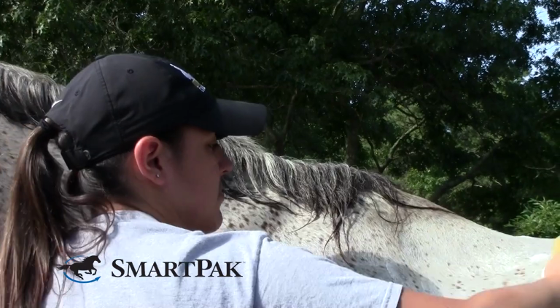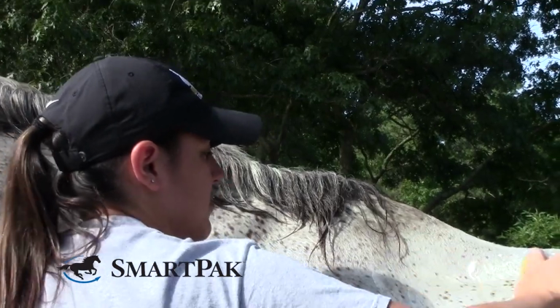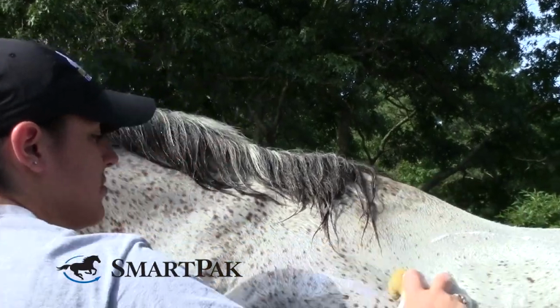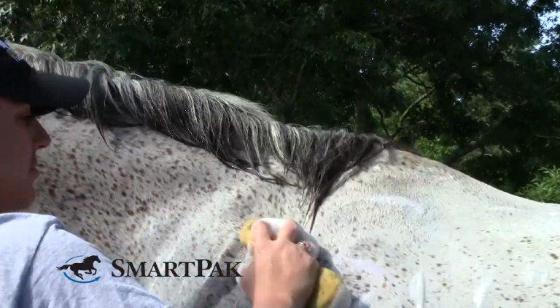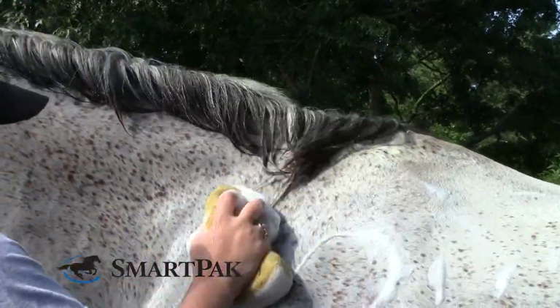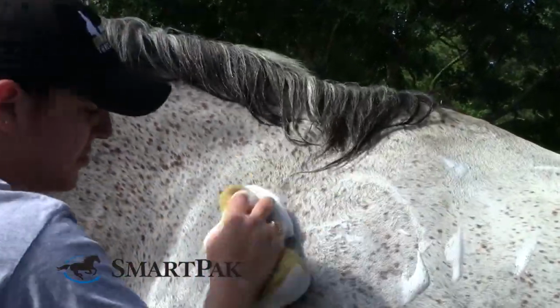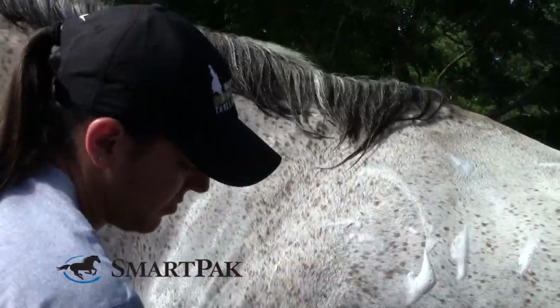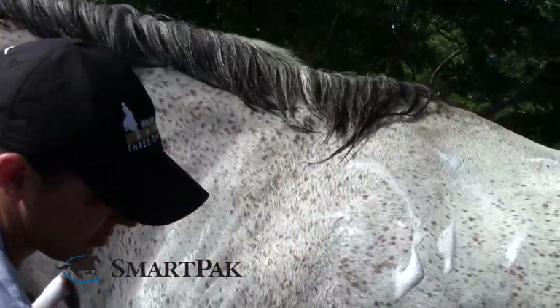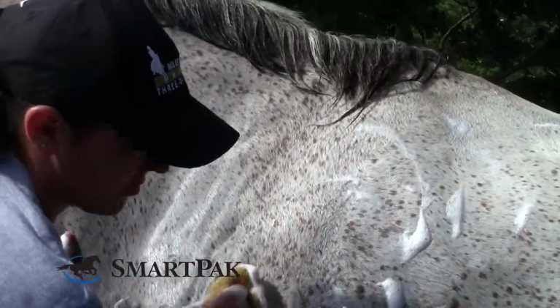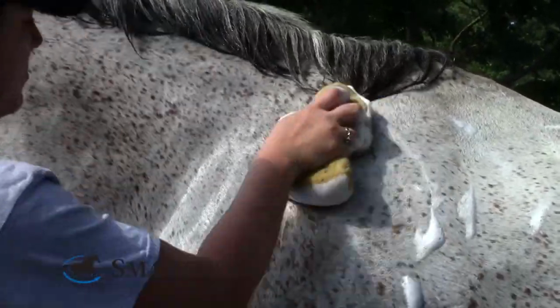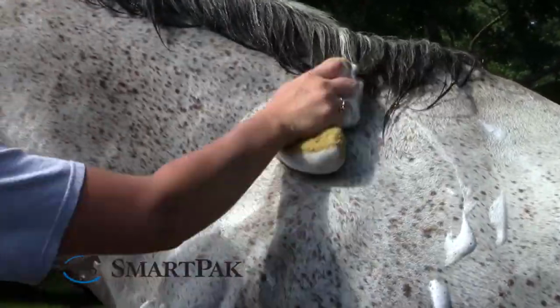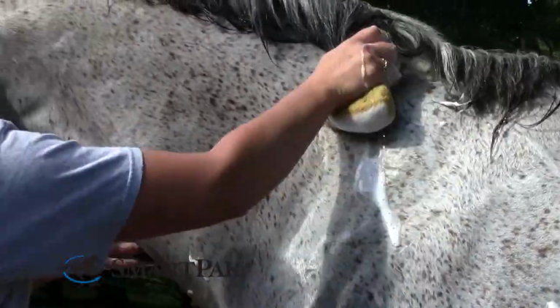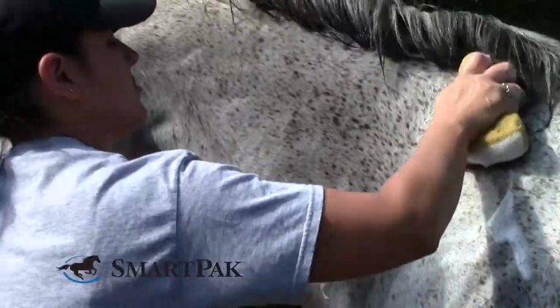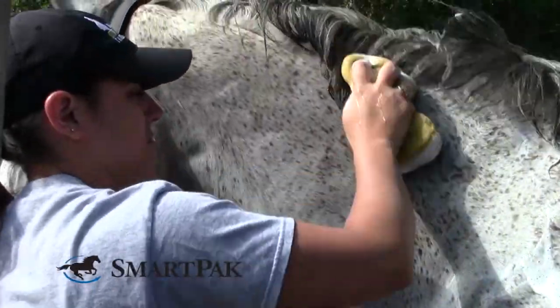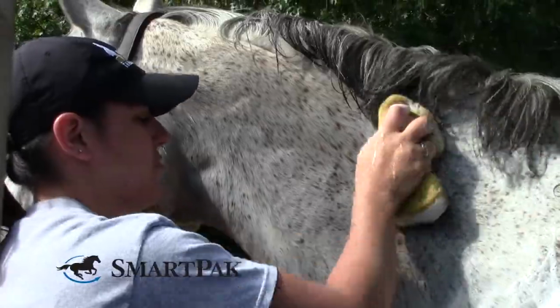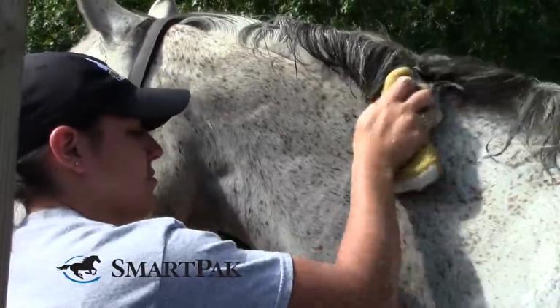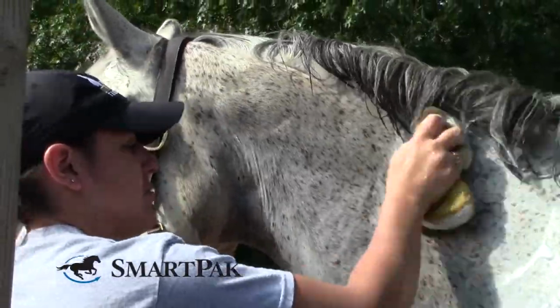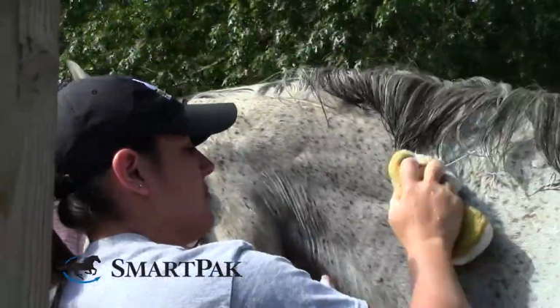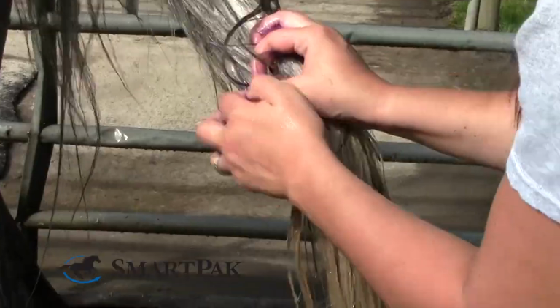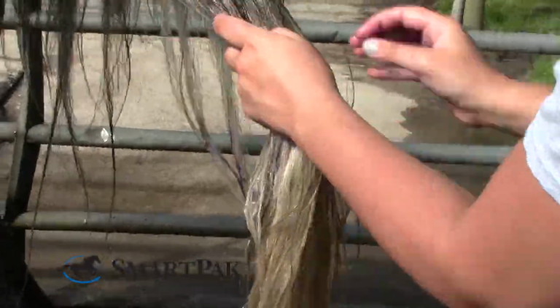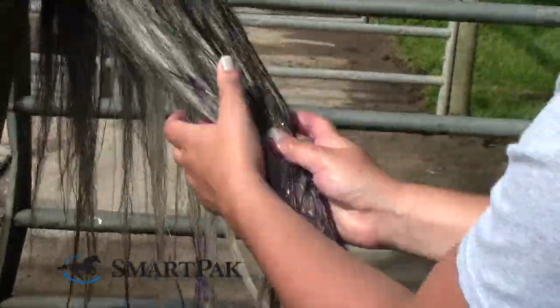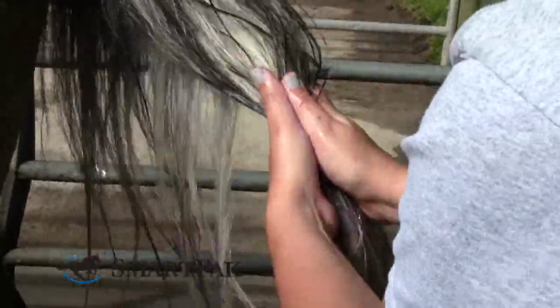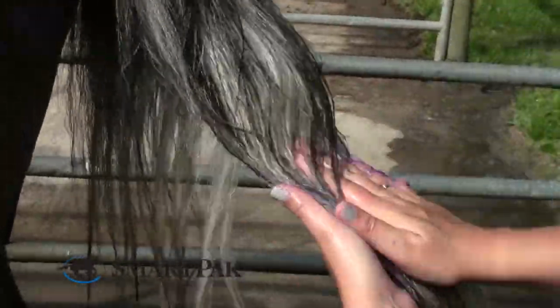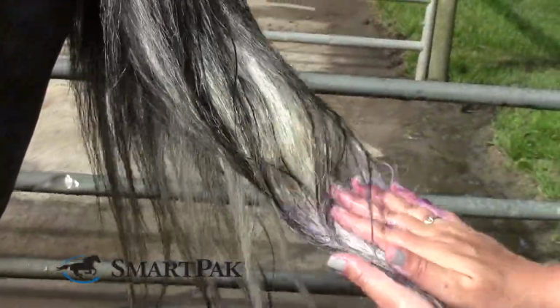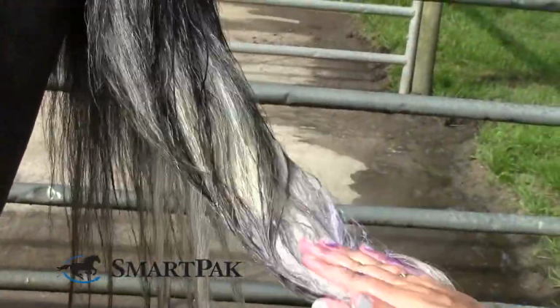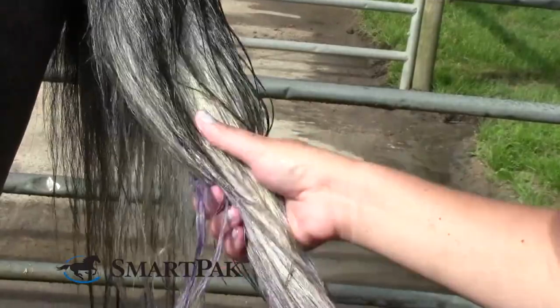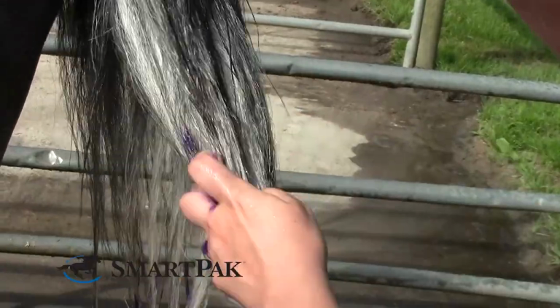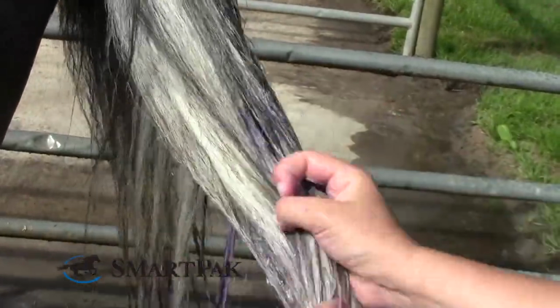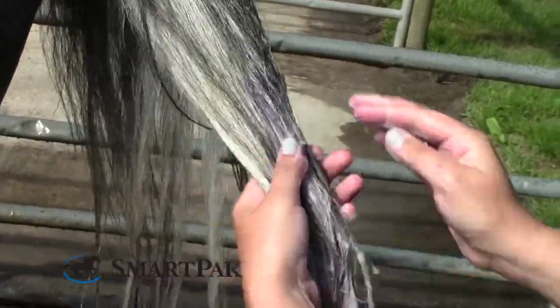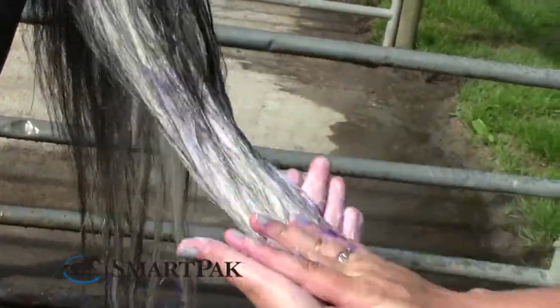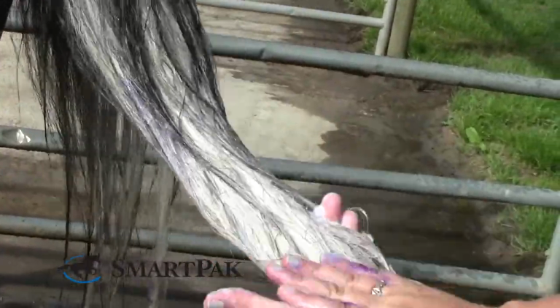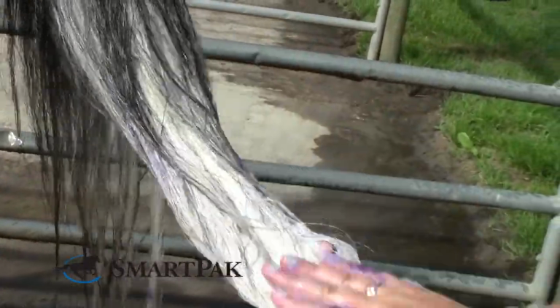When using the shampoo, it's recommended that you use it at full strength, so don't dilute it or mix it with other shampoos. Scrub it in really well, and you can let it sit for a couple minutes. You need to rinse thoroughly because if it's left in too long, the bluing agent may leave a little bit of a tint.